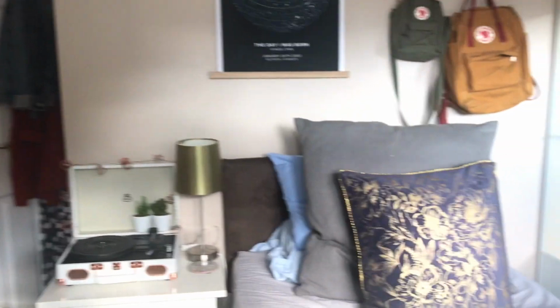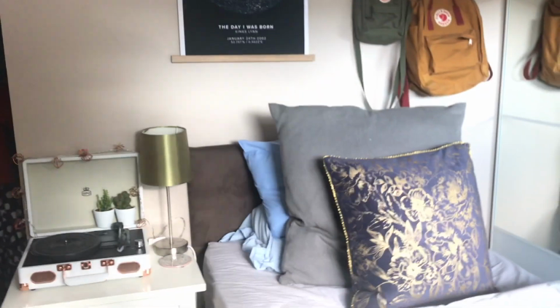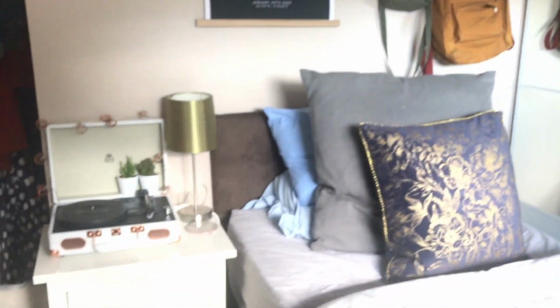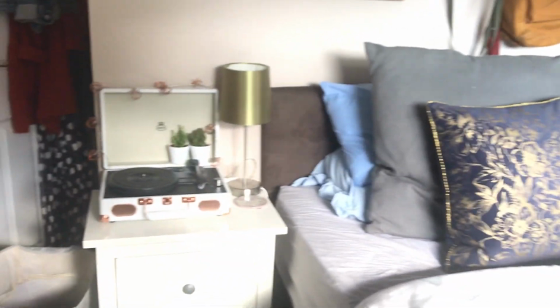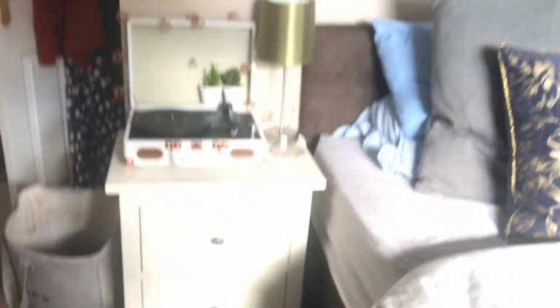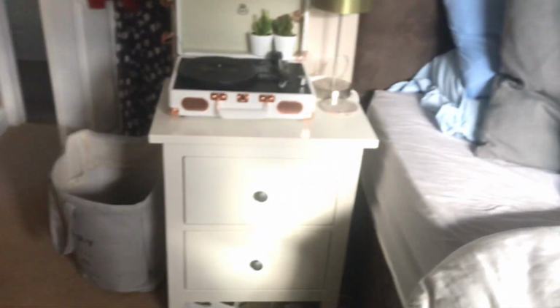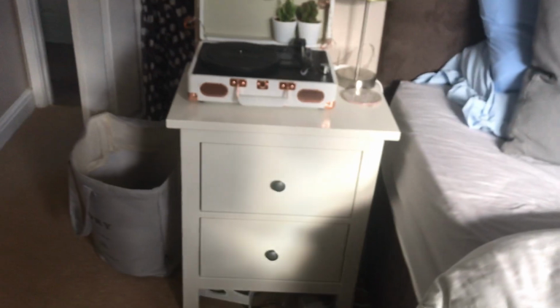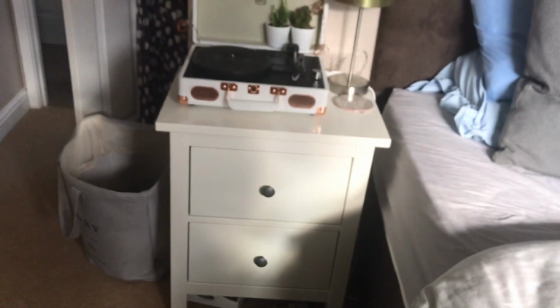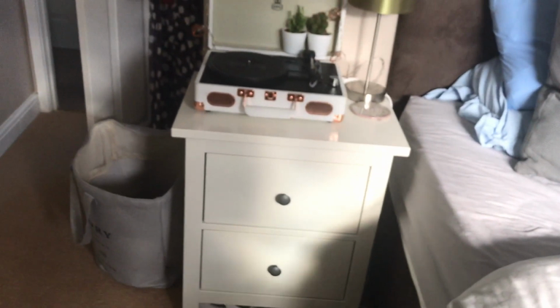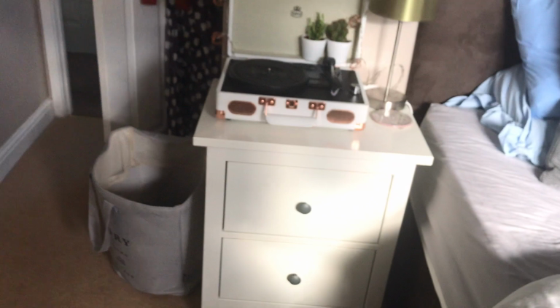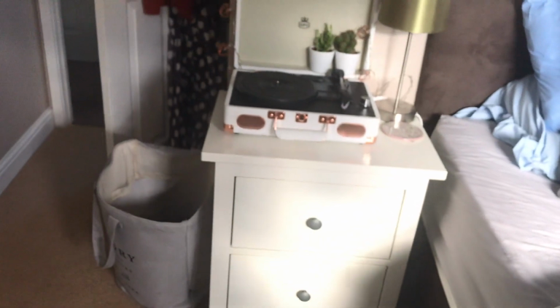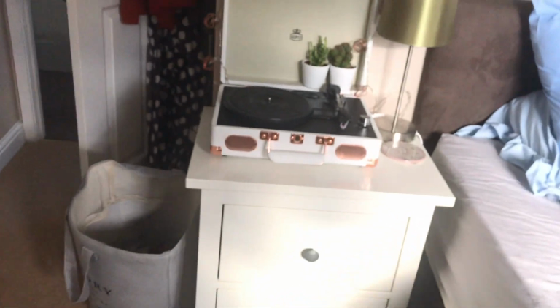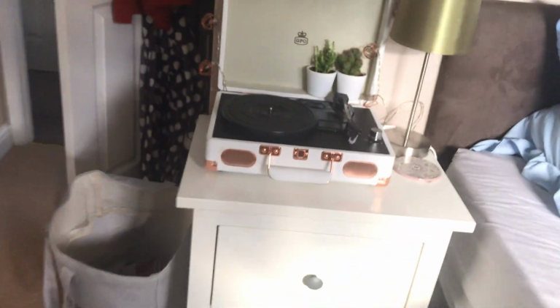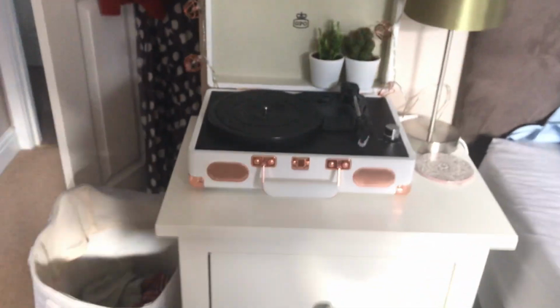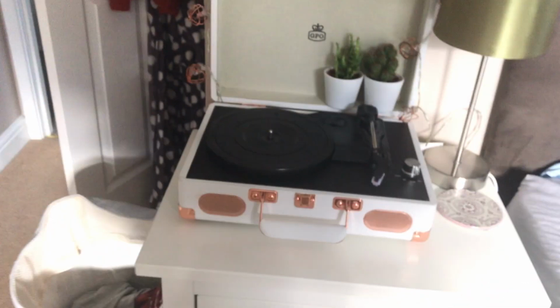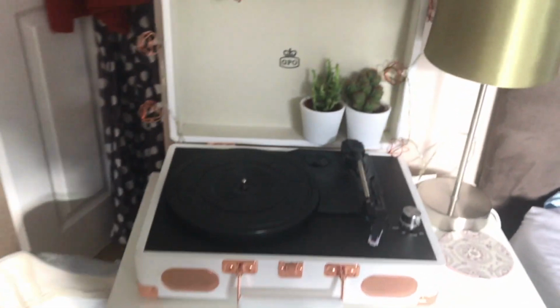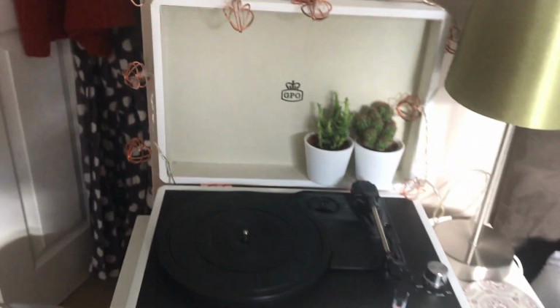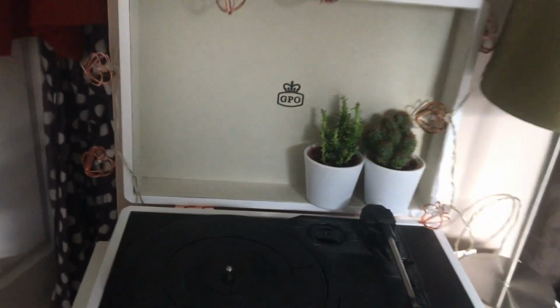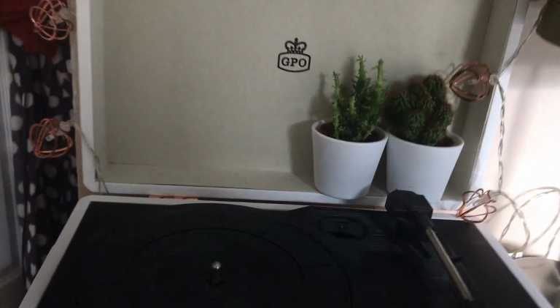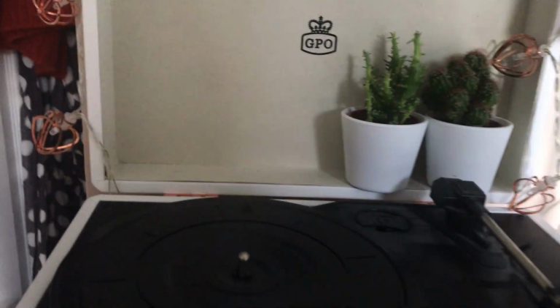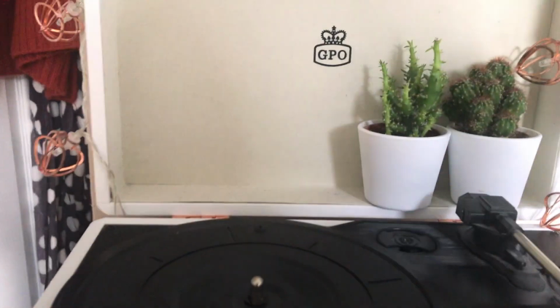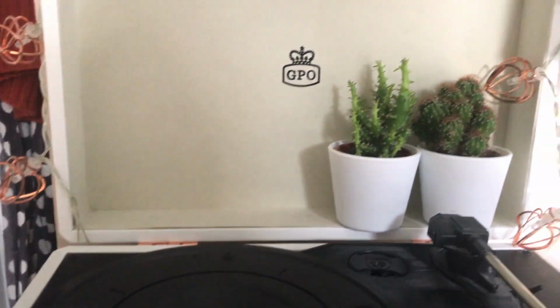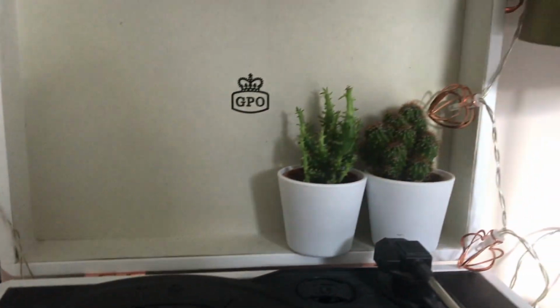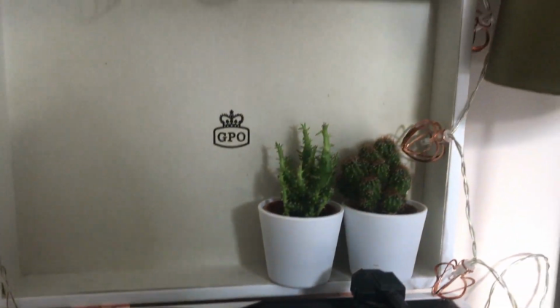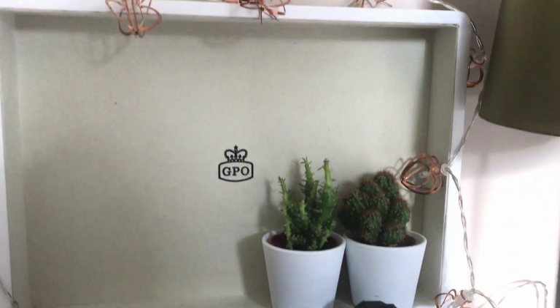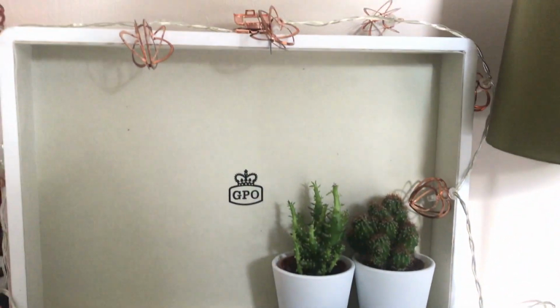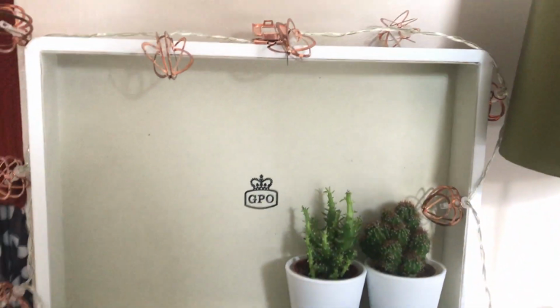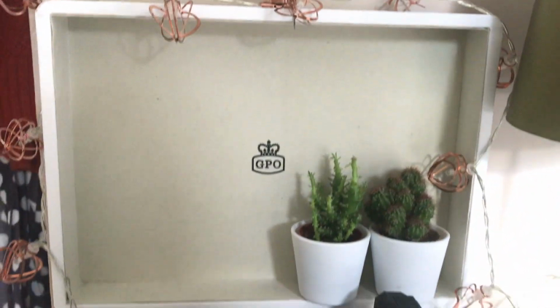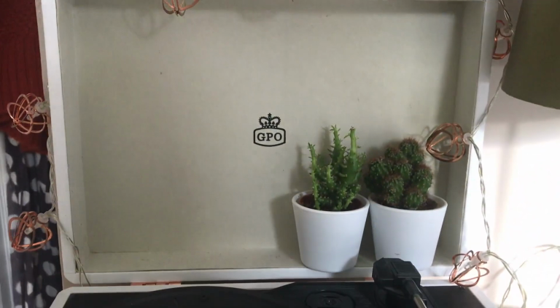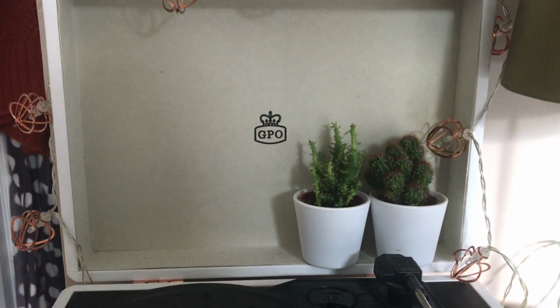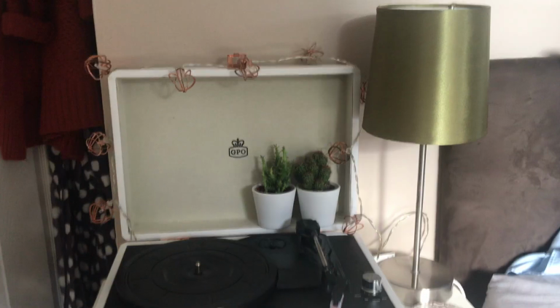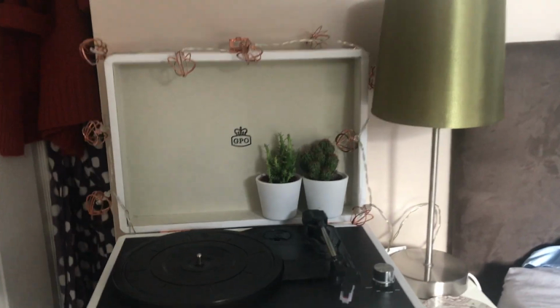I have my record player which I love so much — it's wrapped in fairy lights and has two little plants on there.